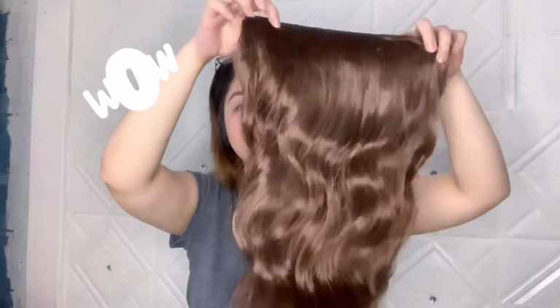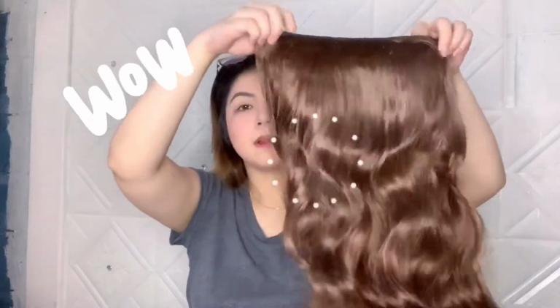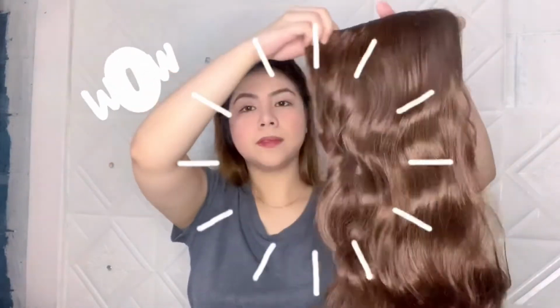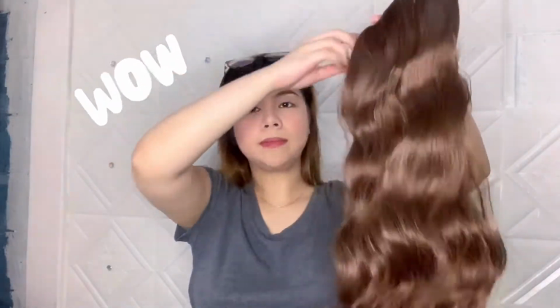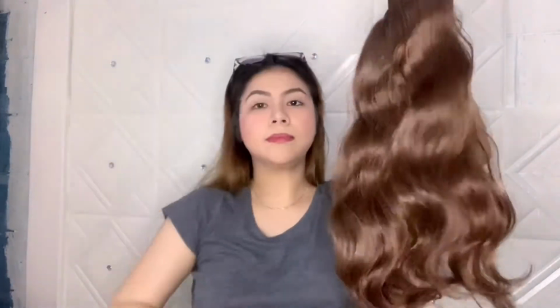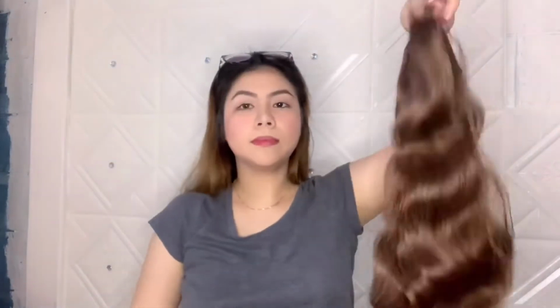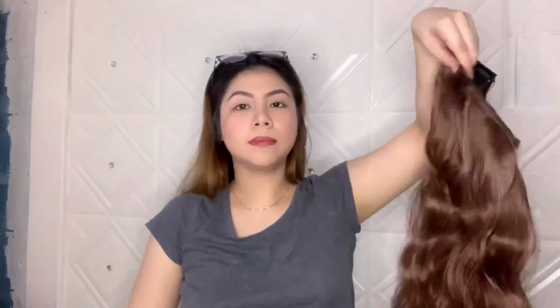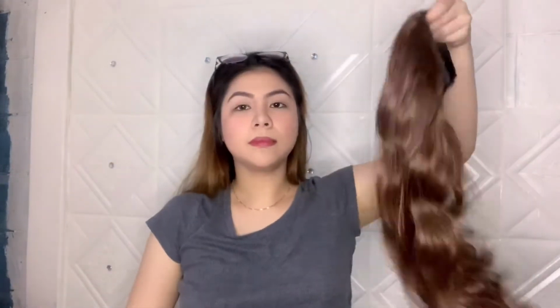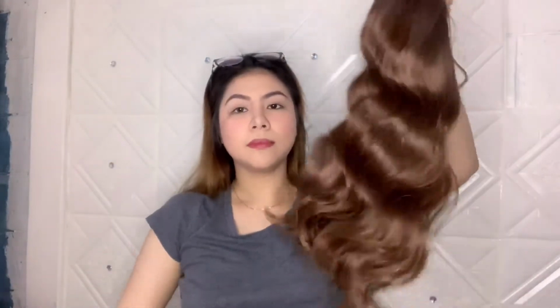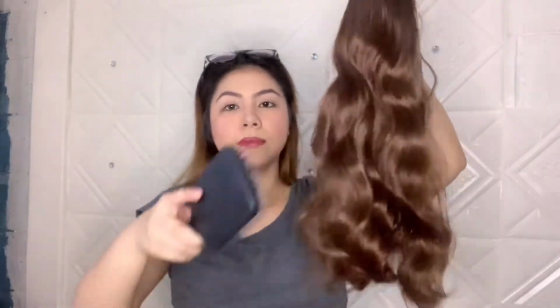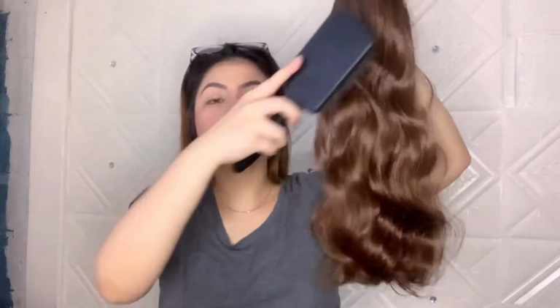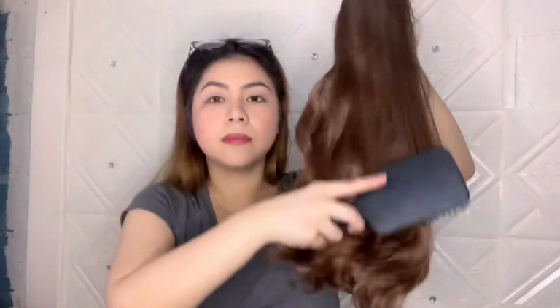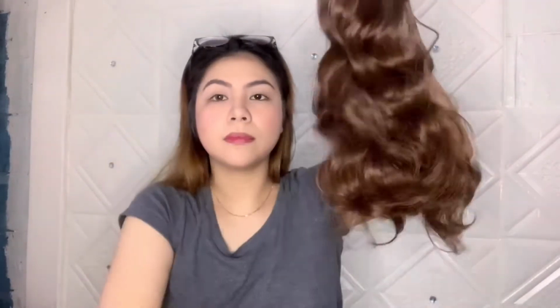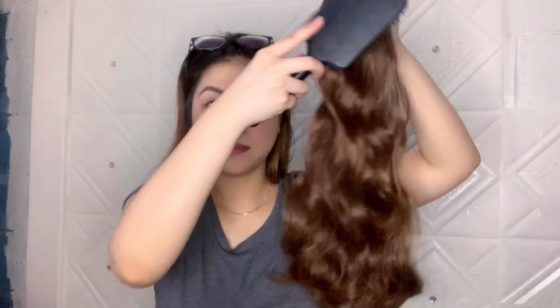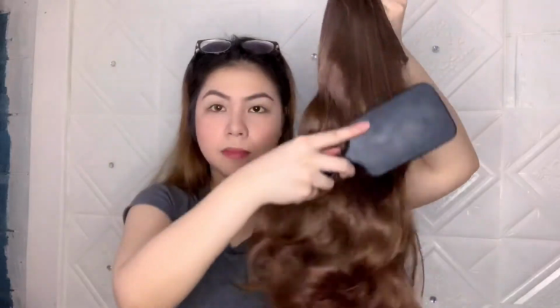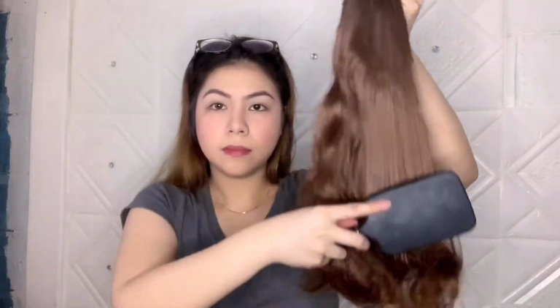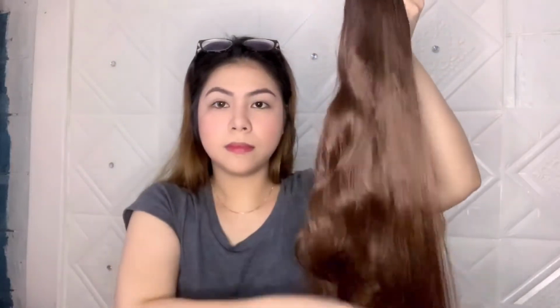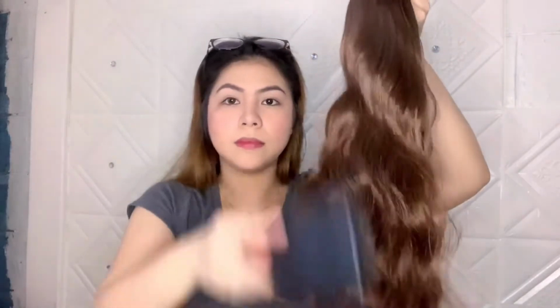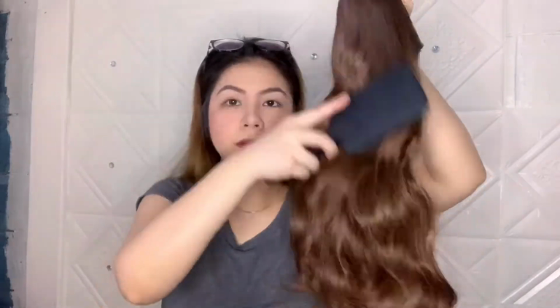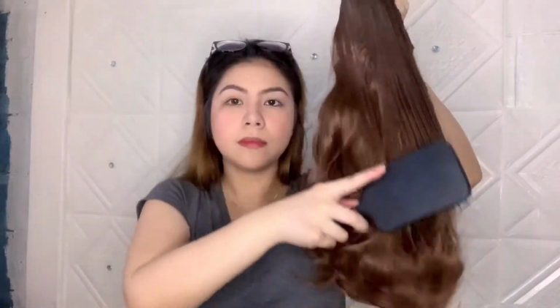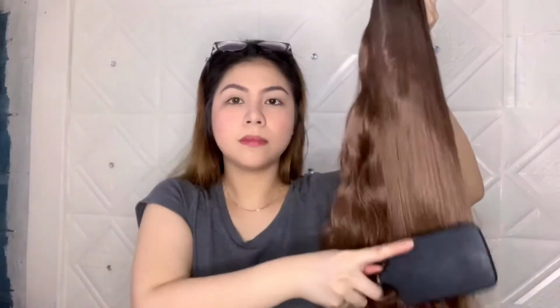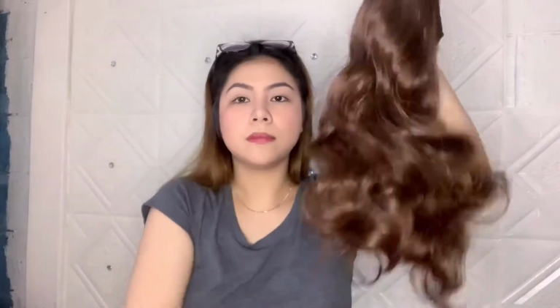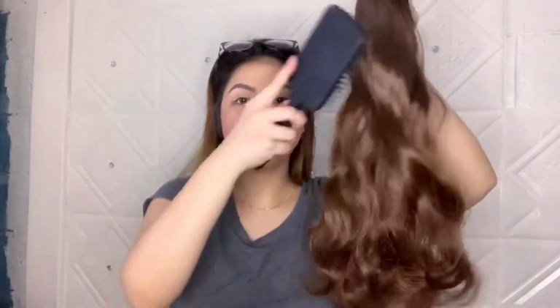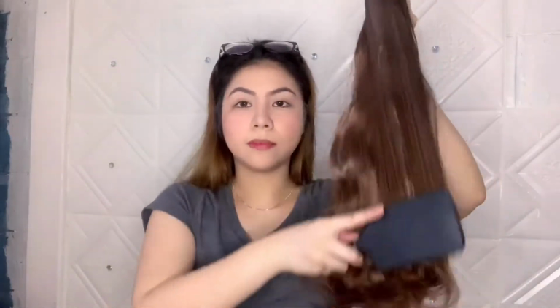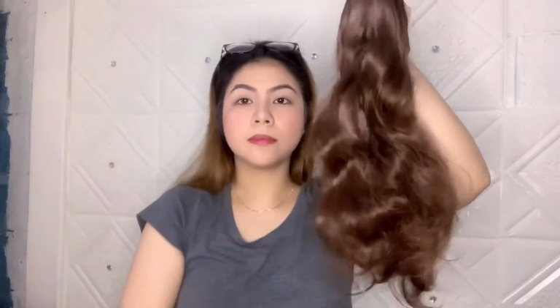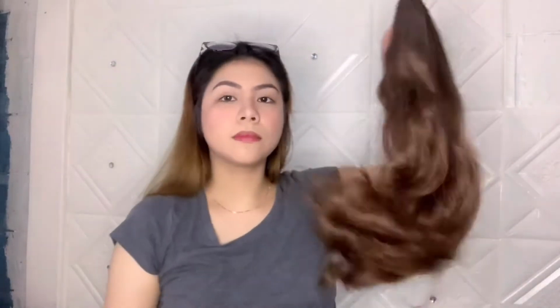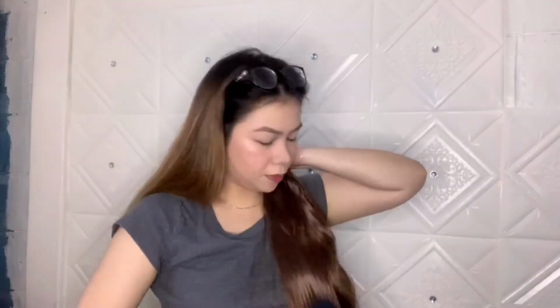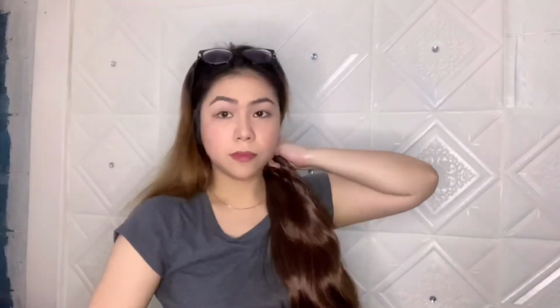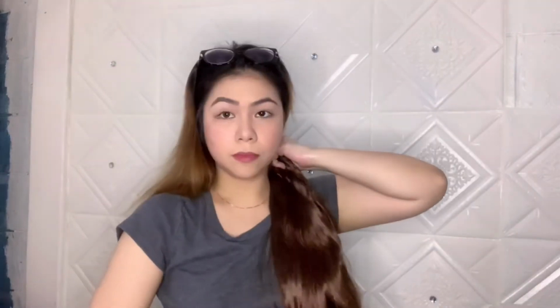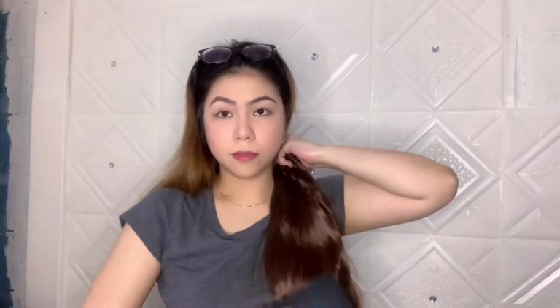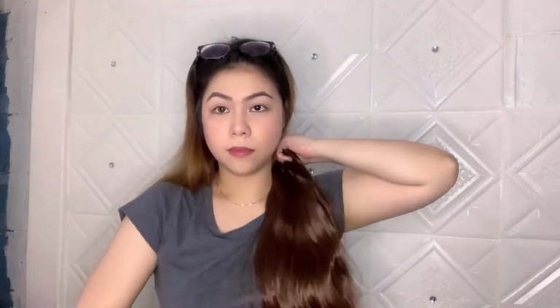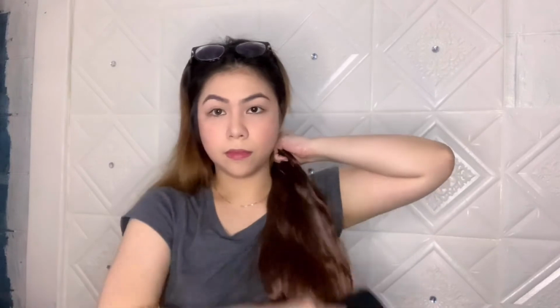There you go. I have found a difference from the first clip that we showed you. Here, you can see the body waves already.